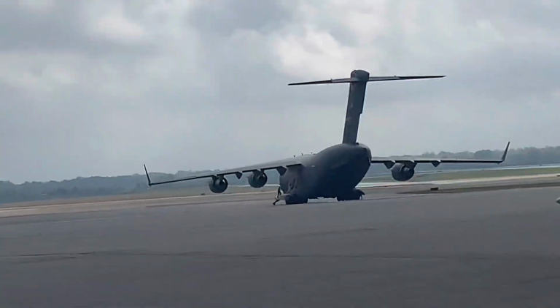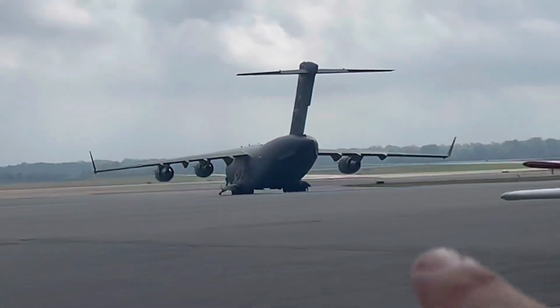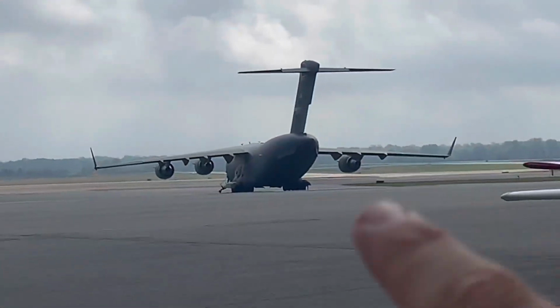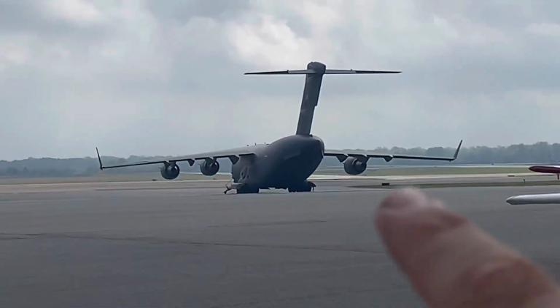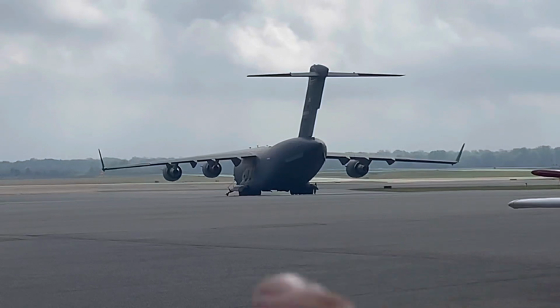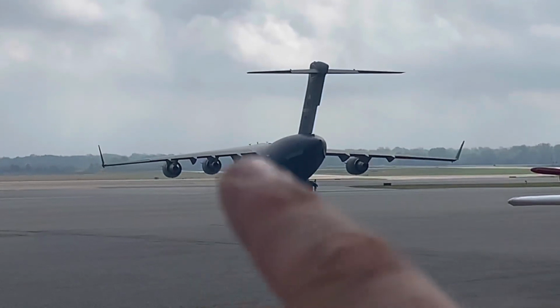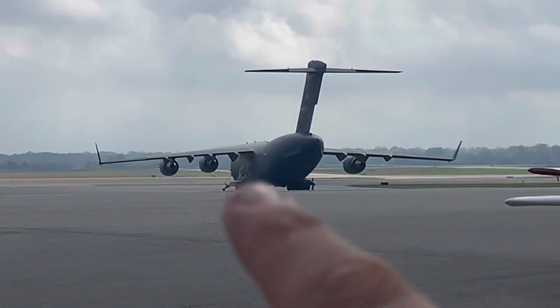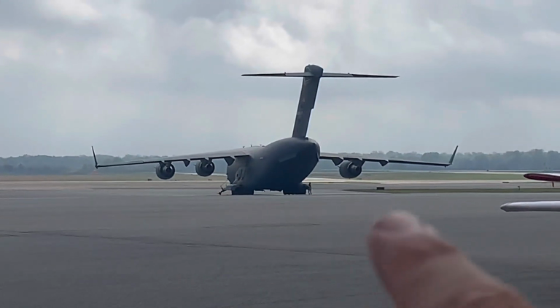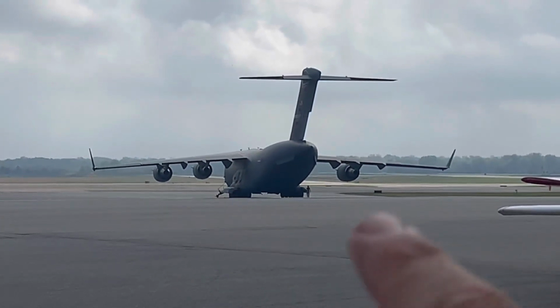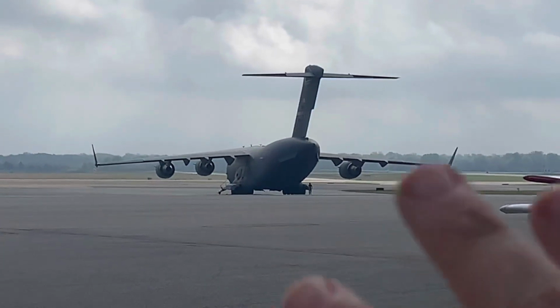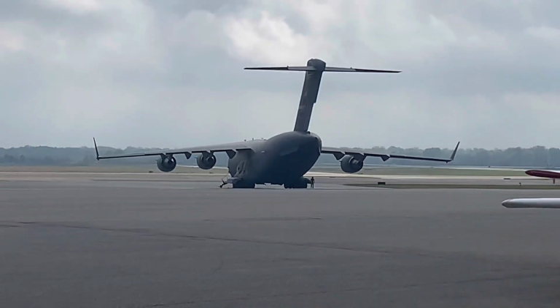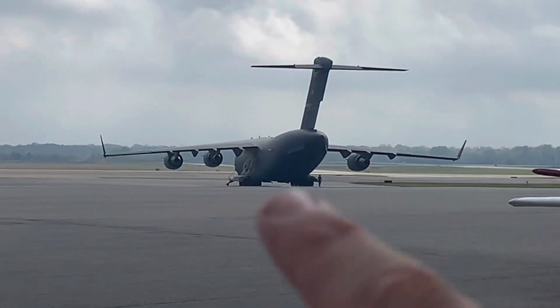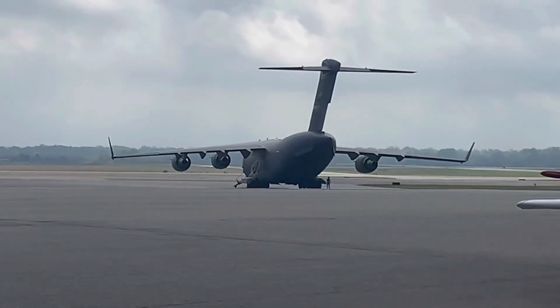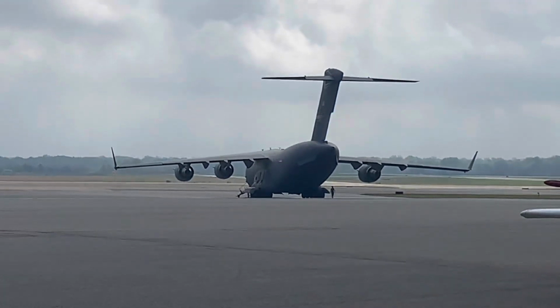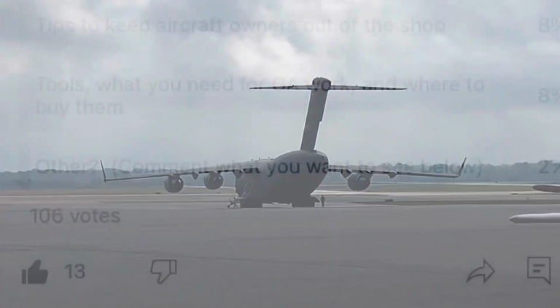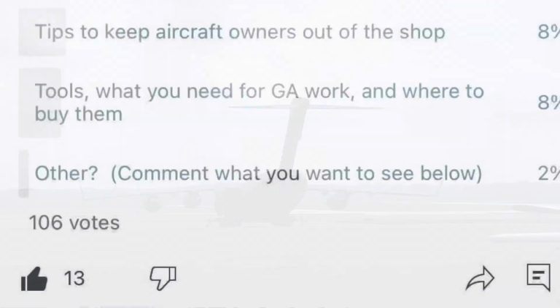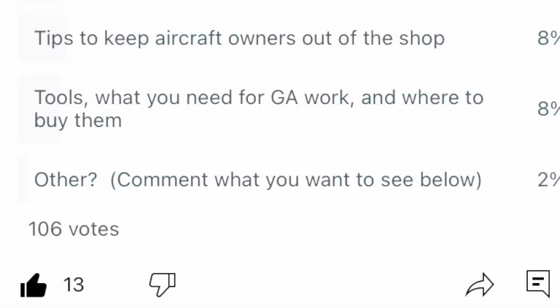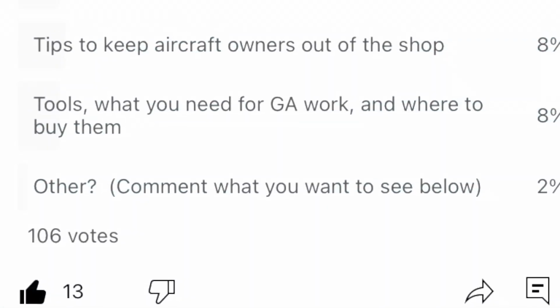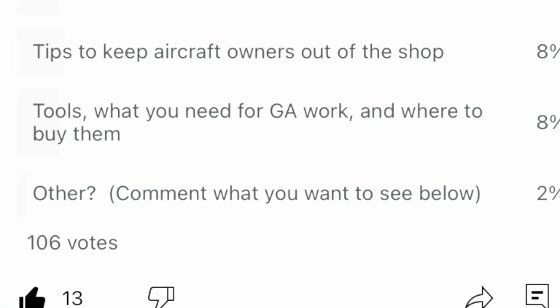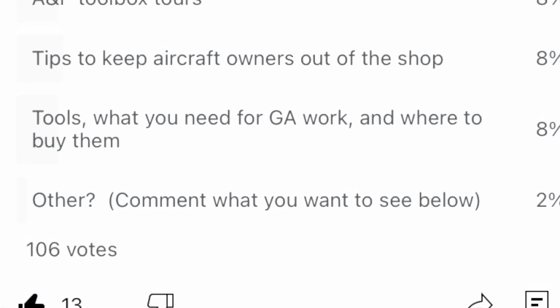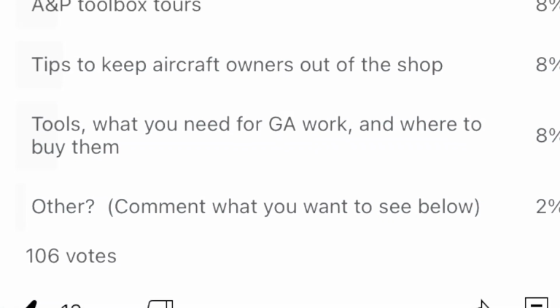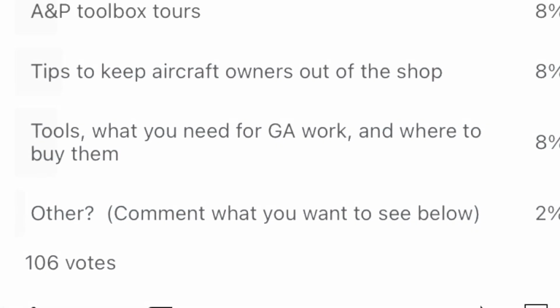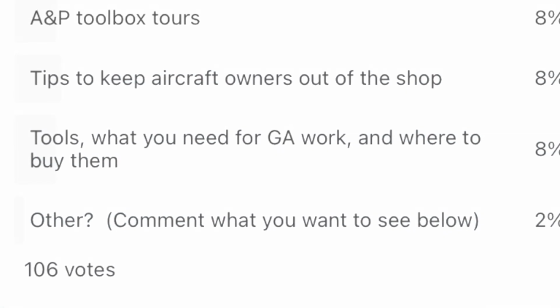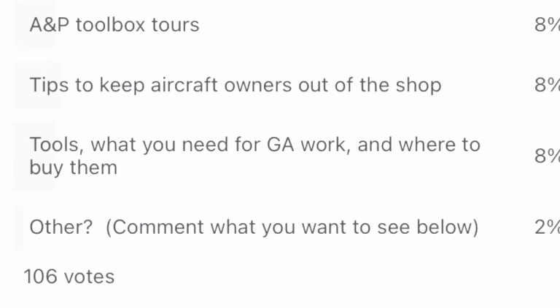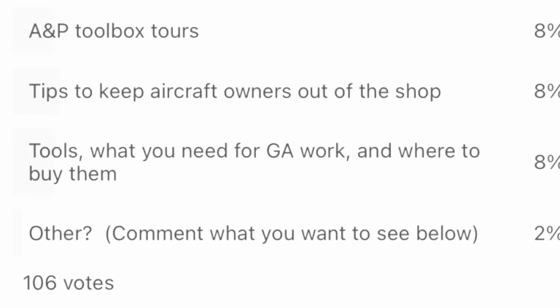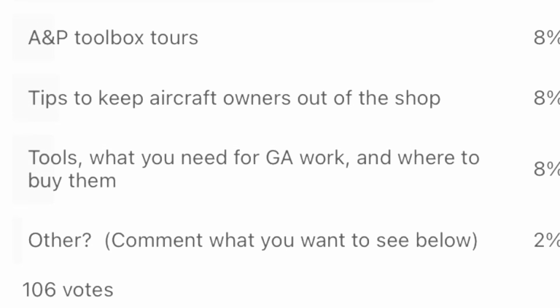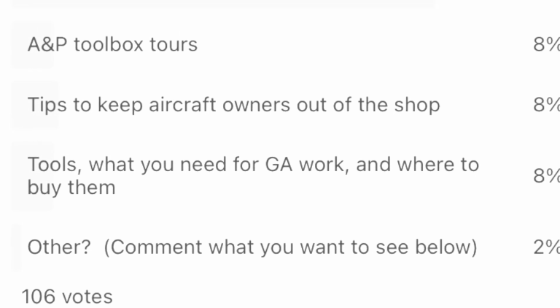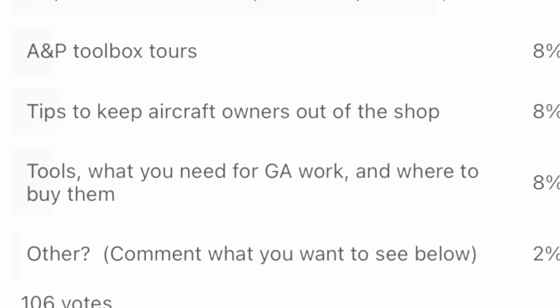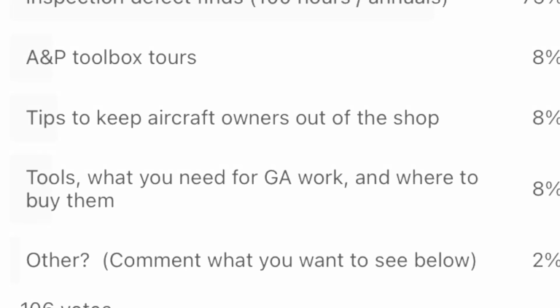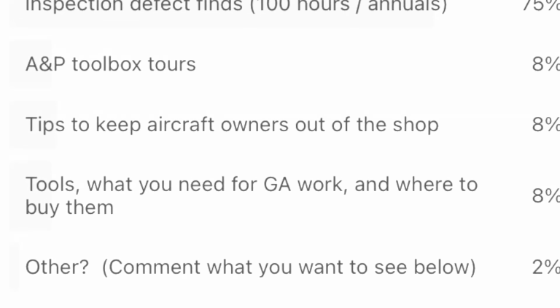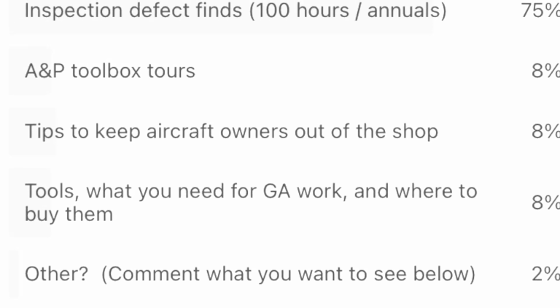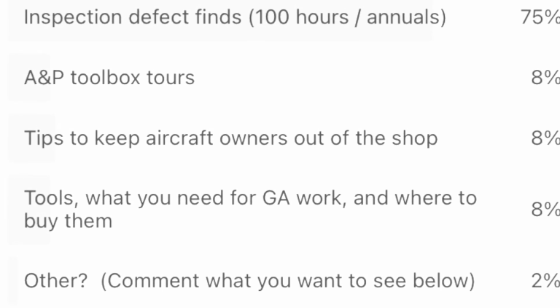I'll tell you what's wrong with that plane right there — it's got three engines. It lost an engine in flight, that's what's wrong with it. I want to thank everyone for participating in this recent poll.